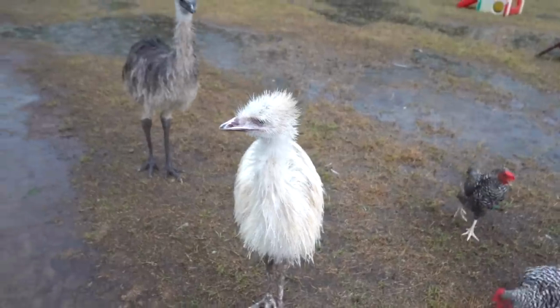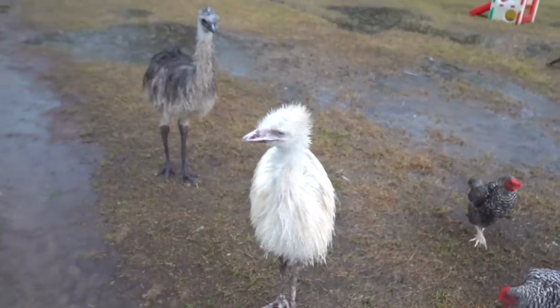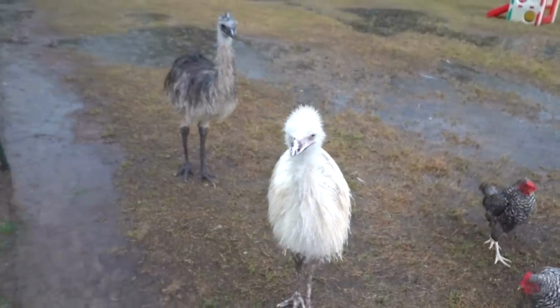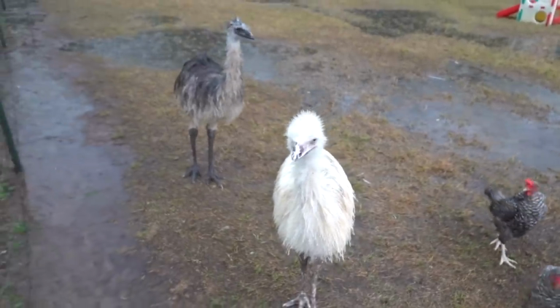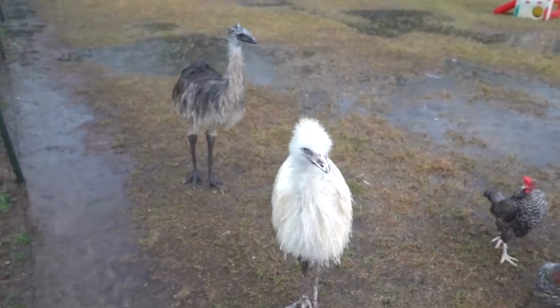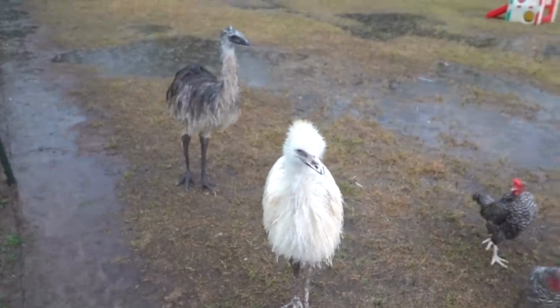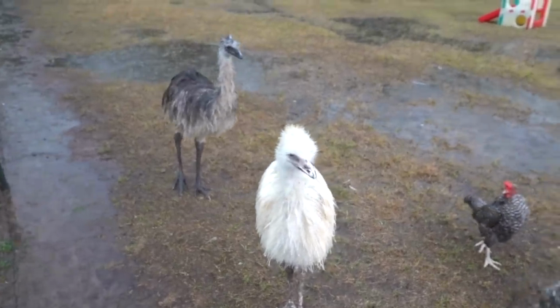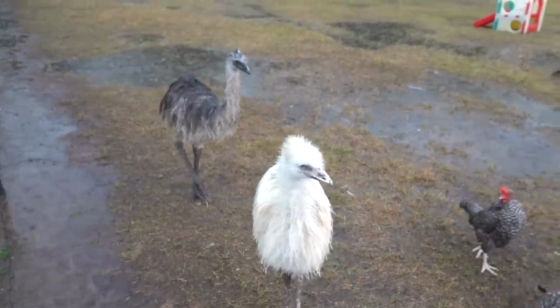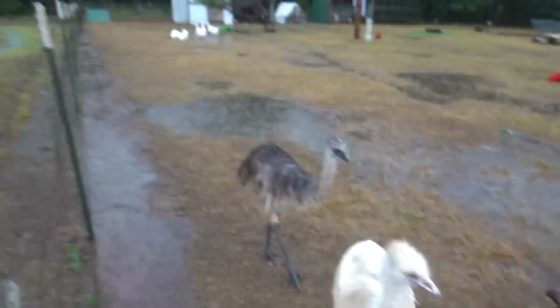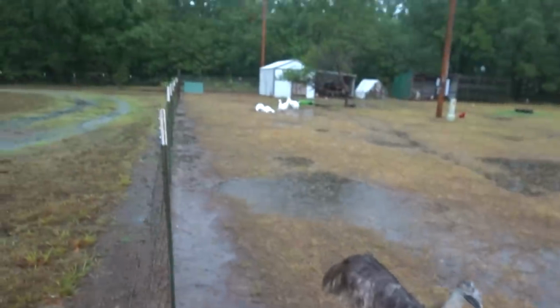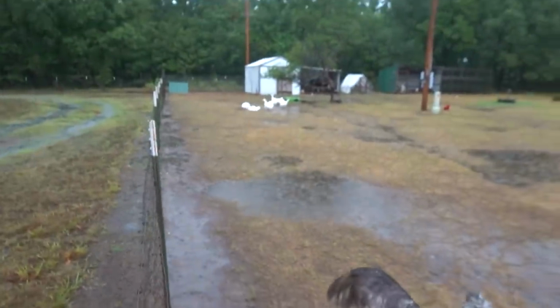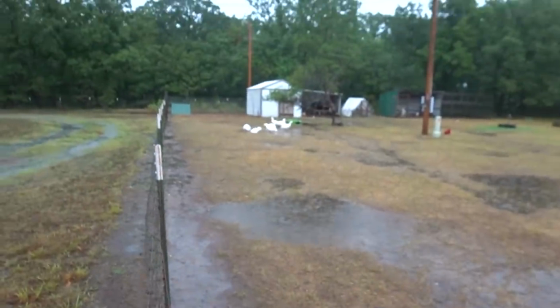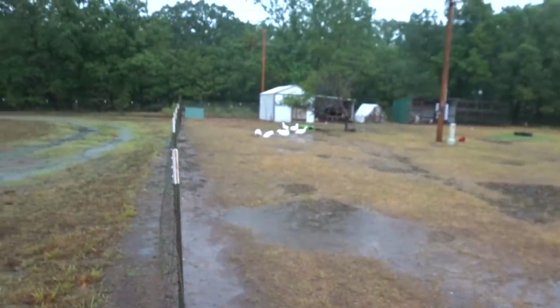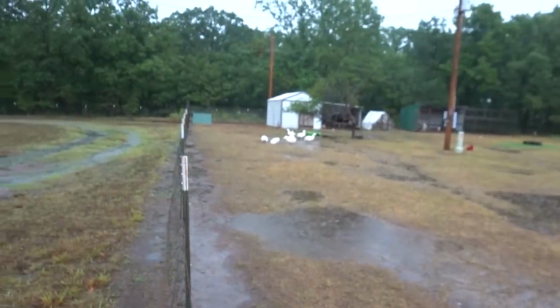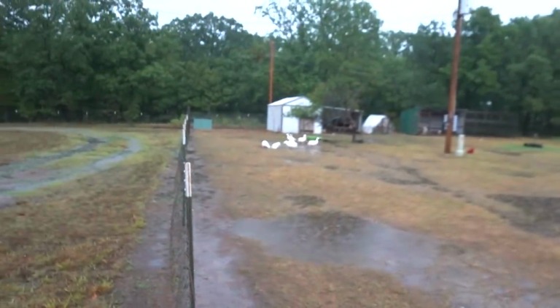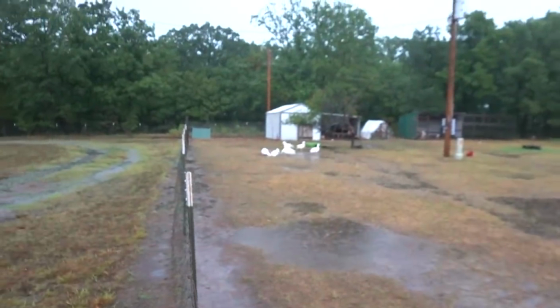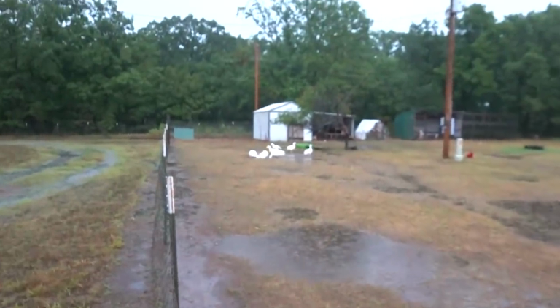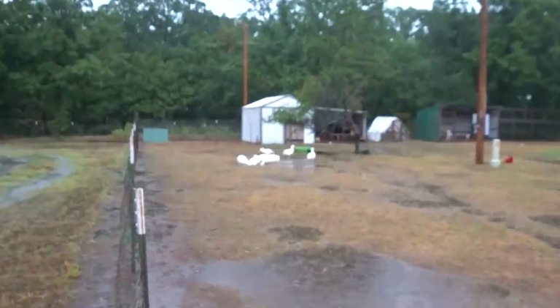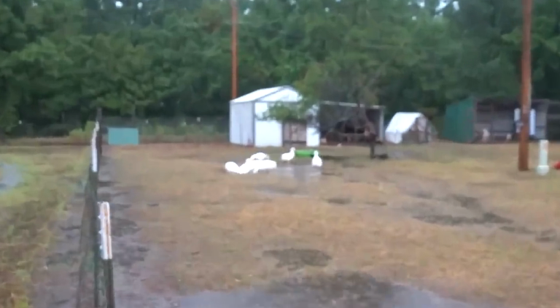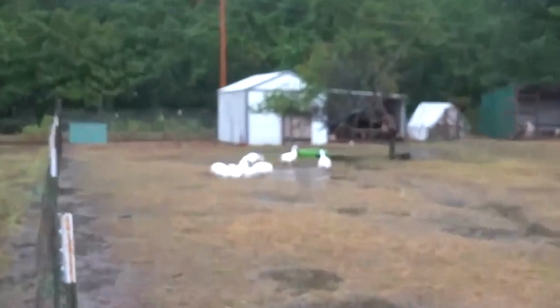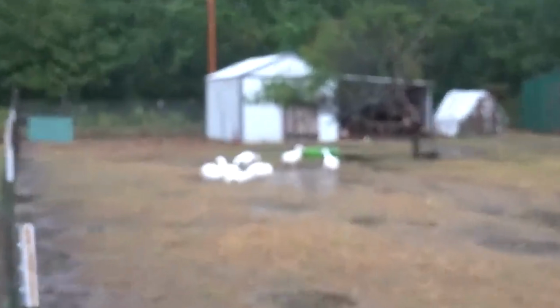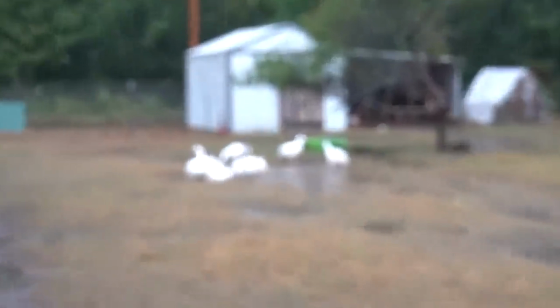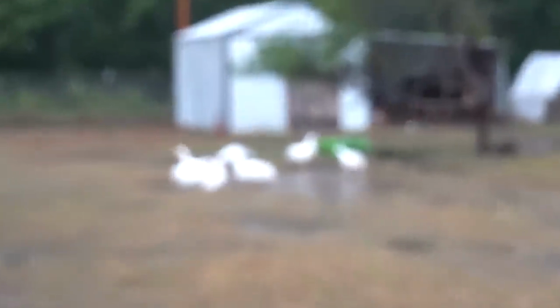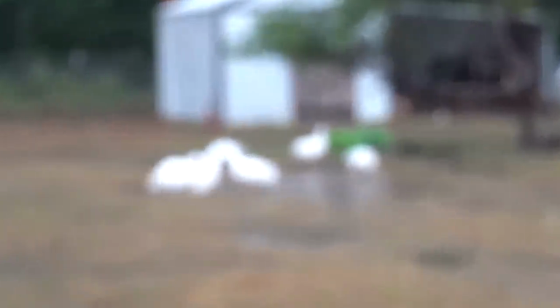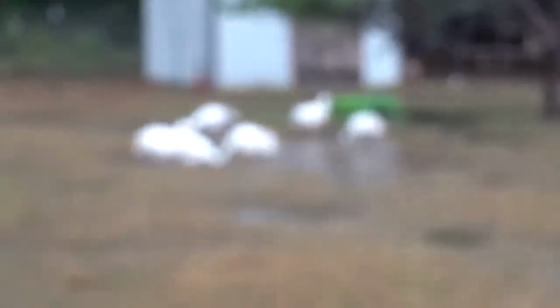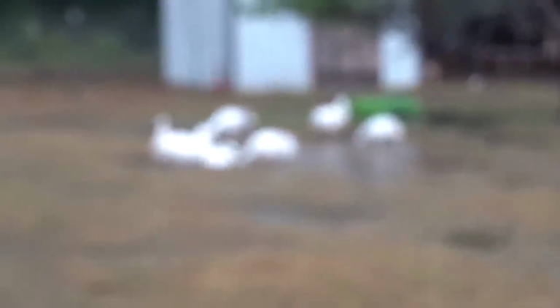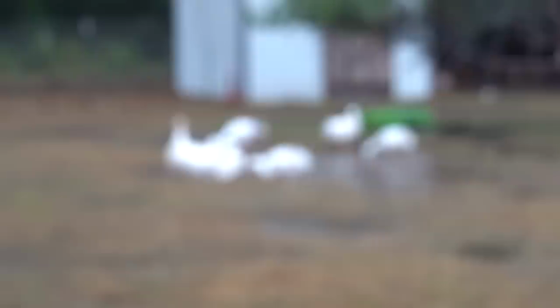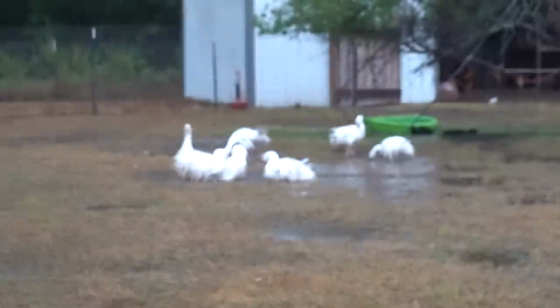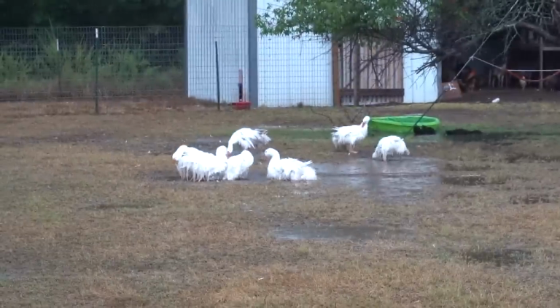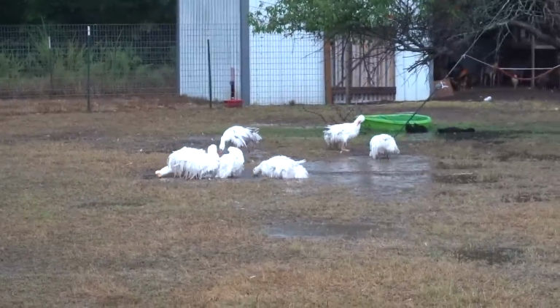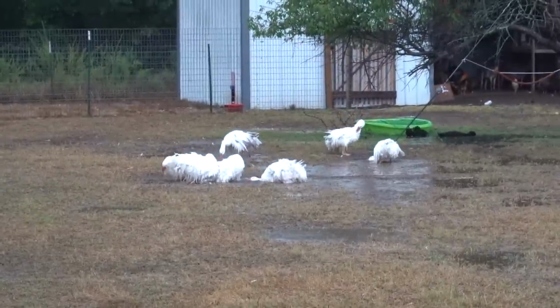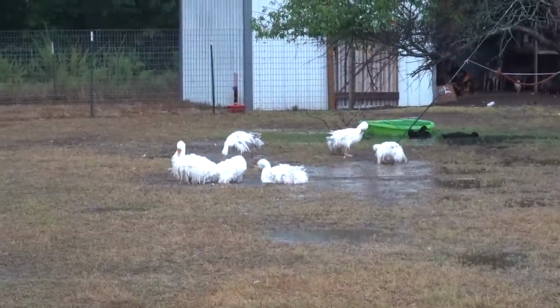Has it rained much since you guys have been here? I'm going to have a hard time focusing in this rain — my camera's getting all wet.